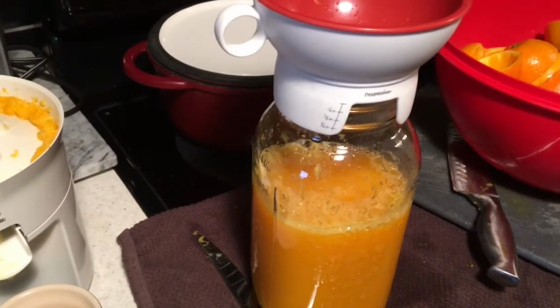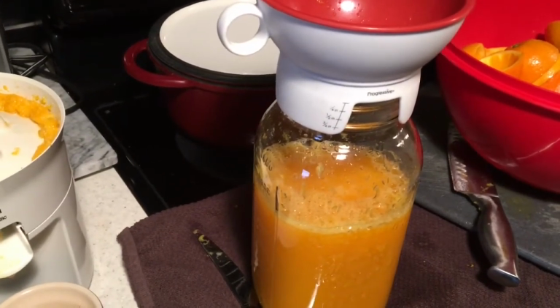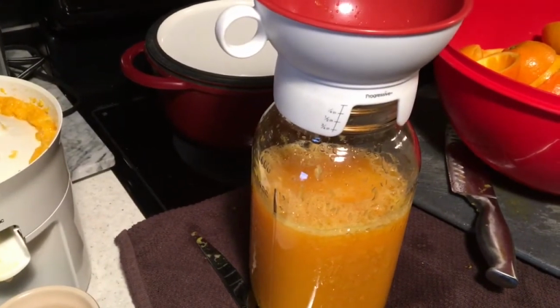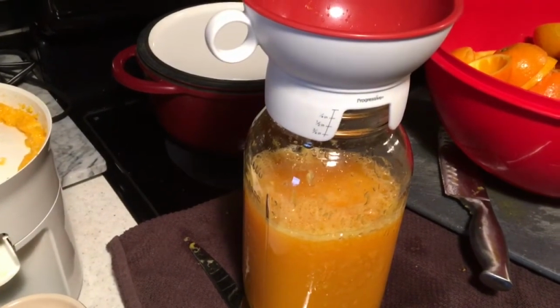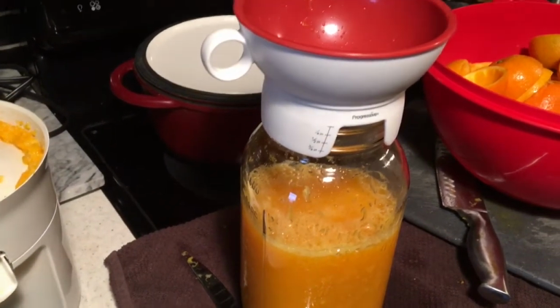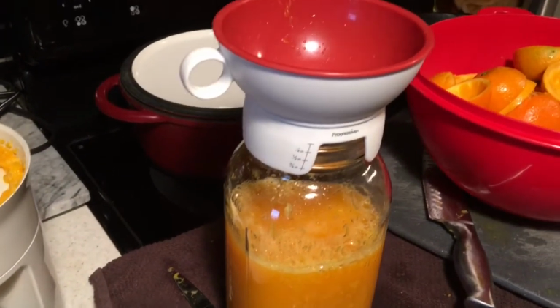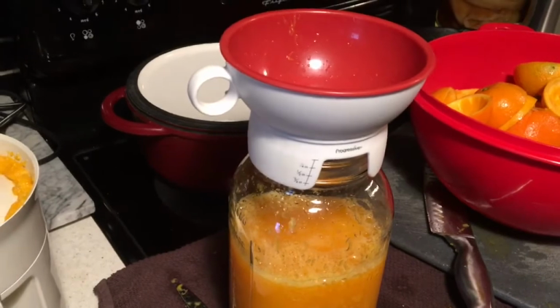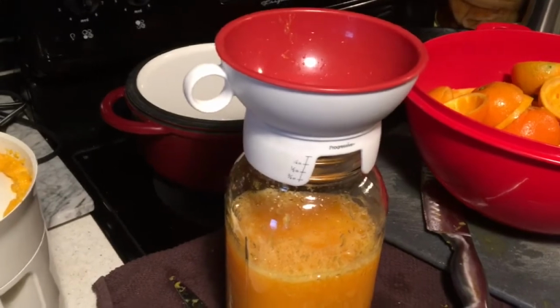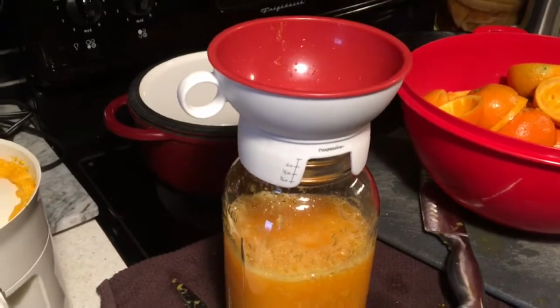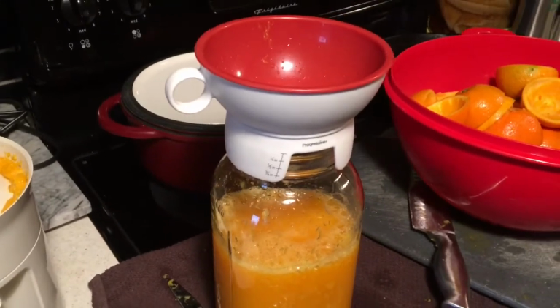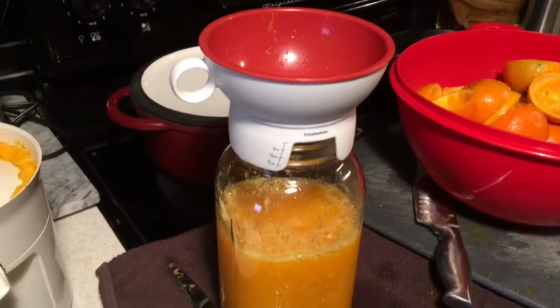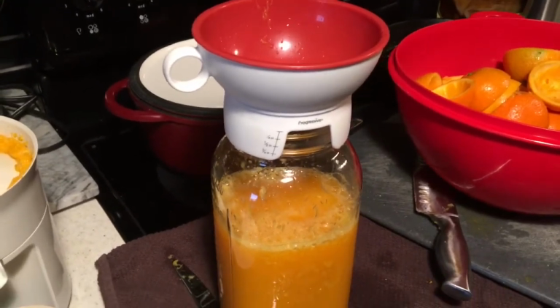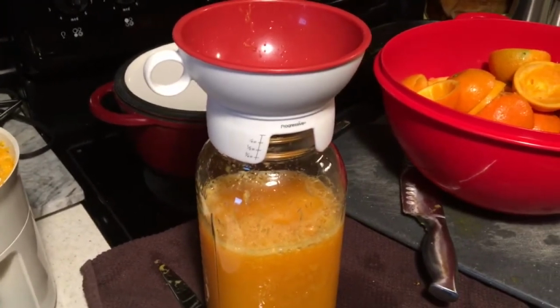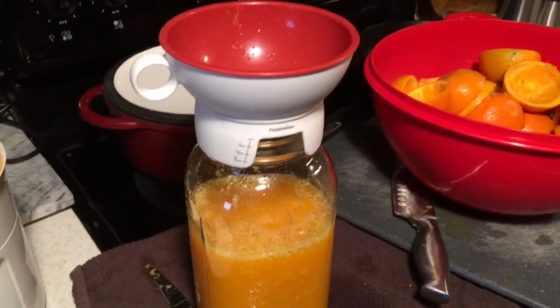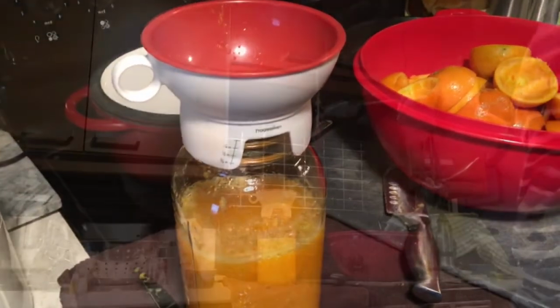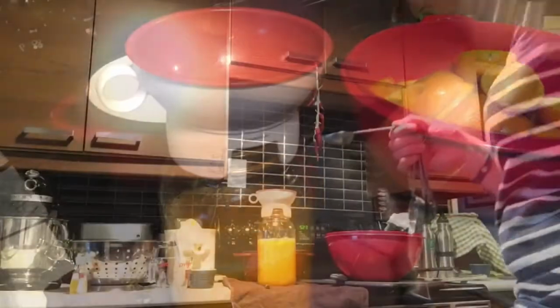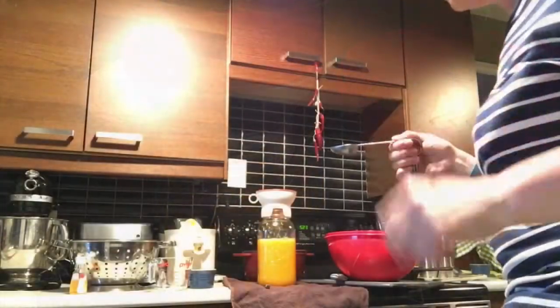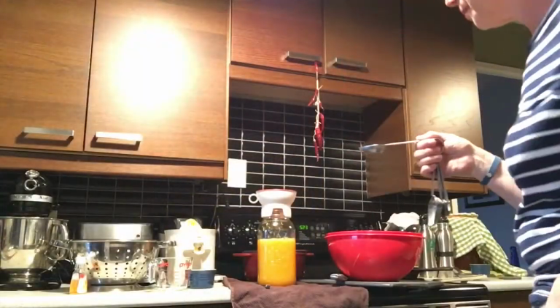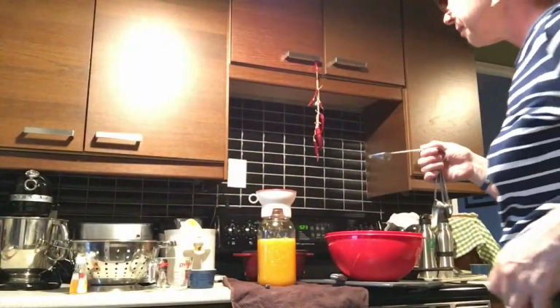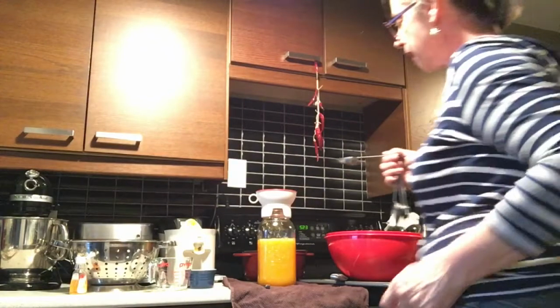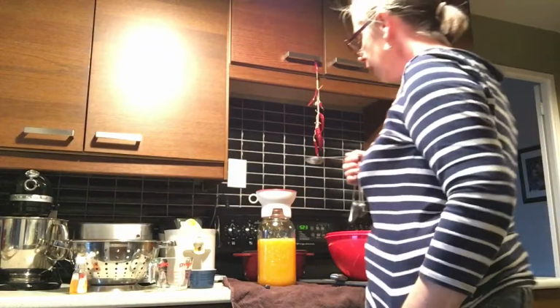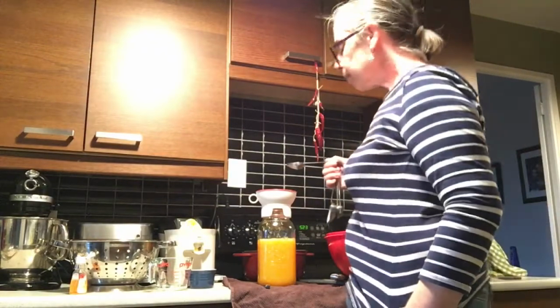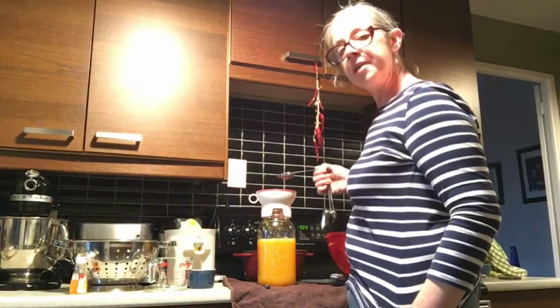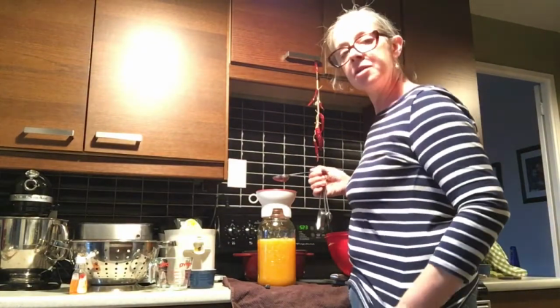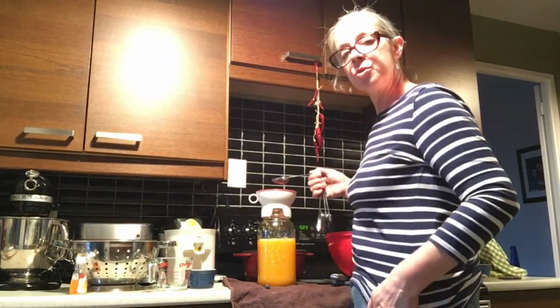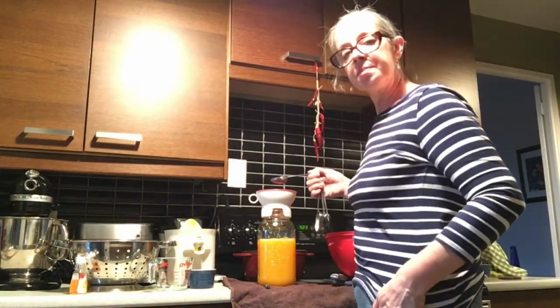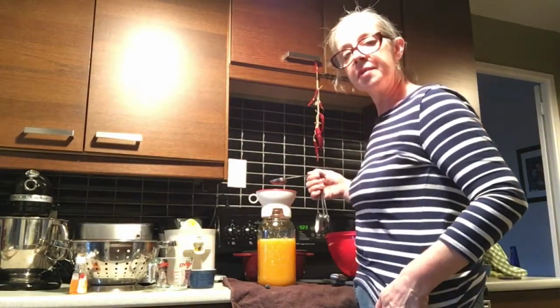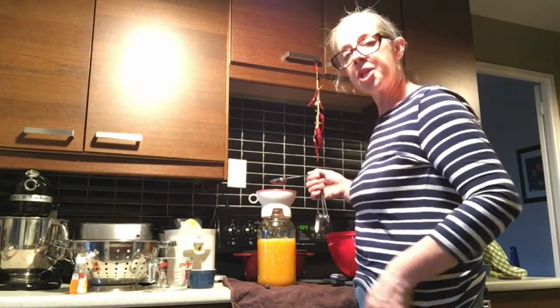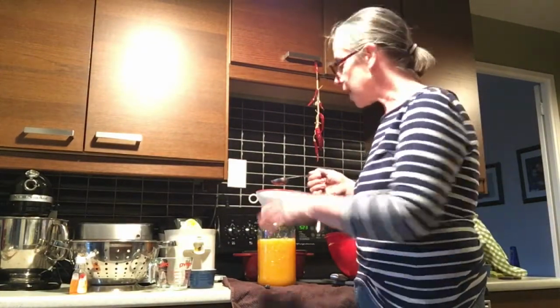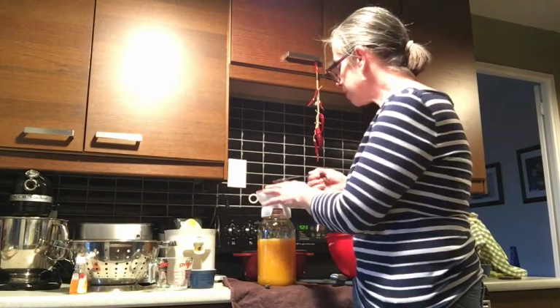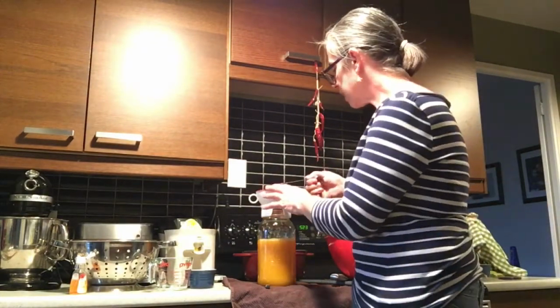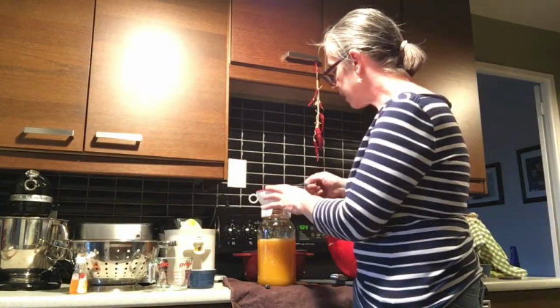I have to put this down to measure the orange extract. The recipe calls for two teaspoons of orange extract, so I'm going to put that in now.